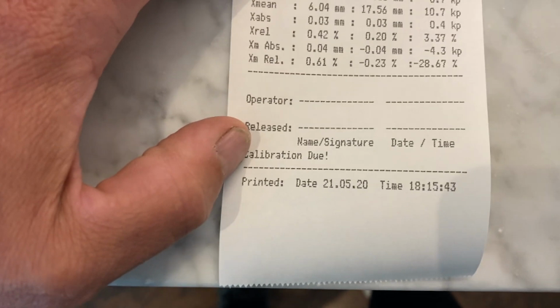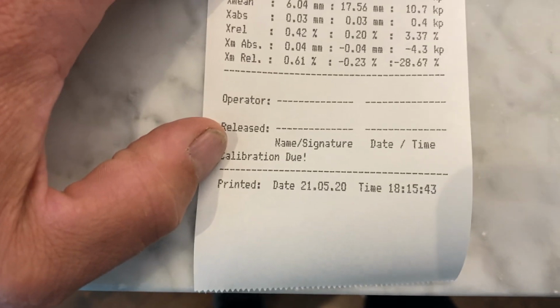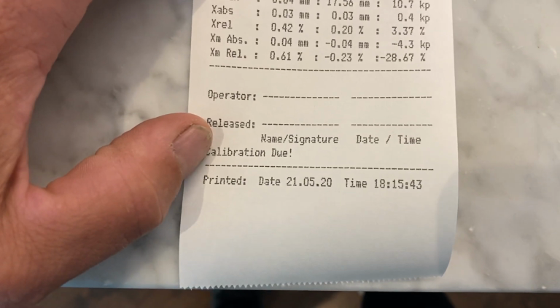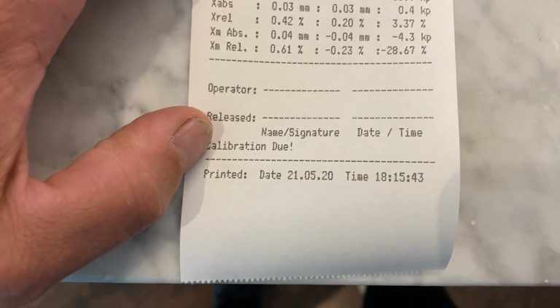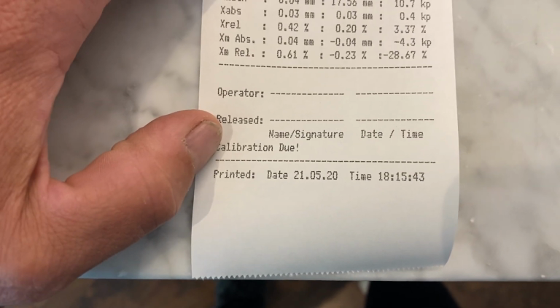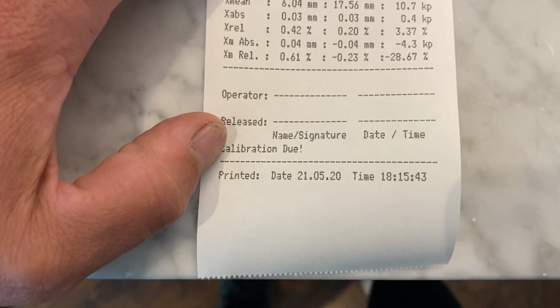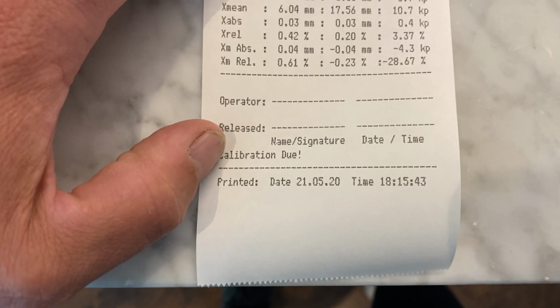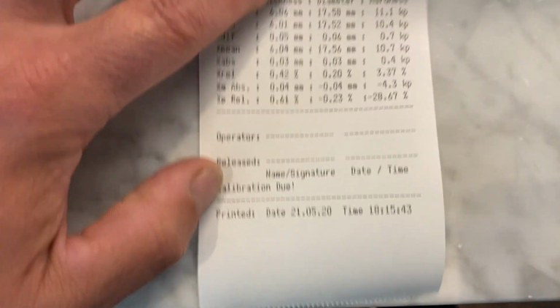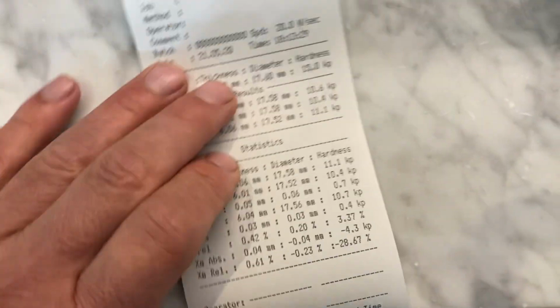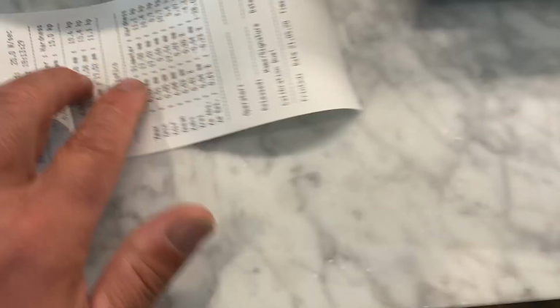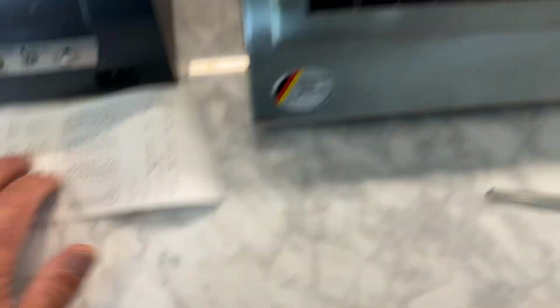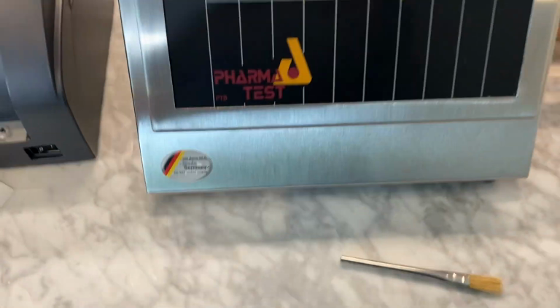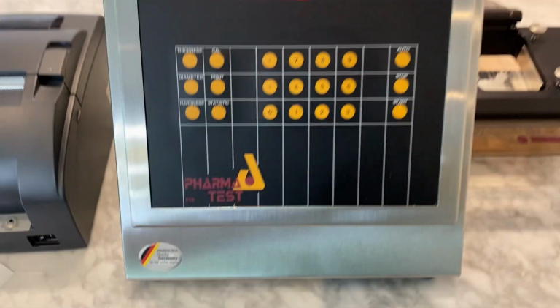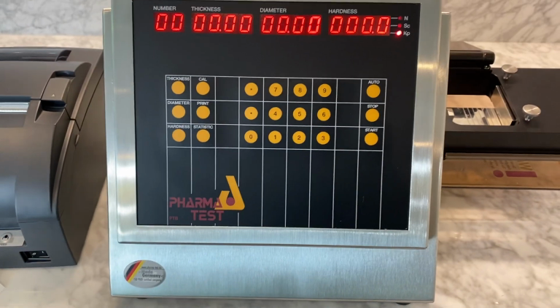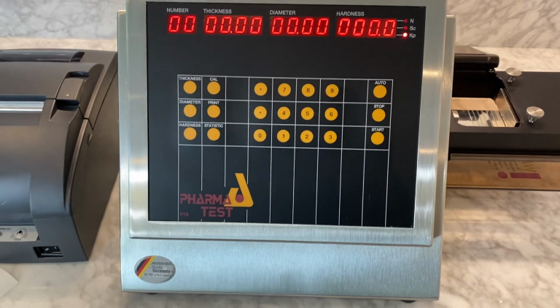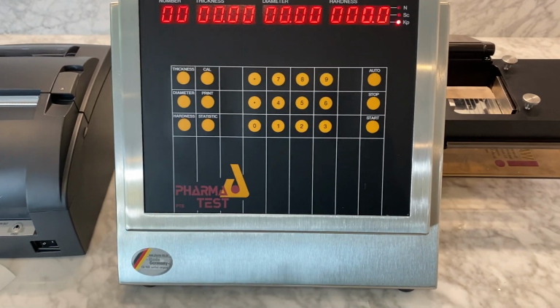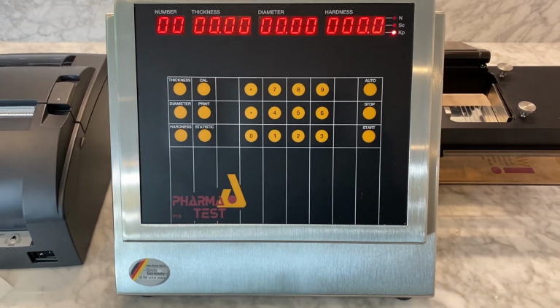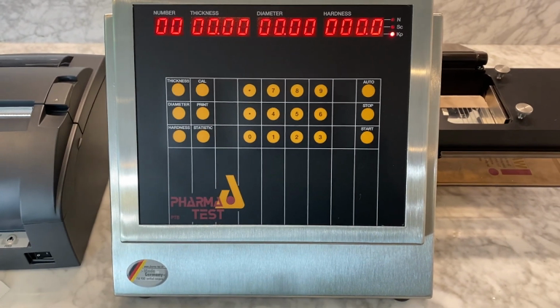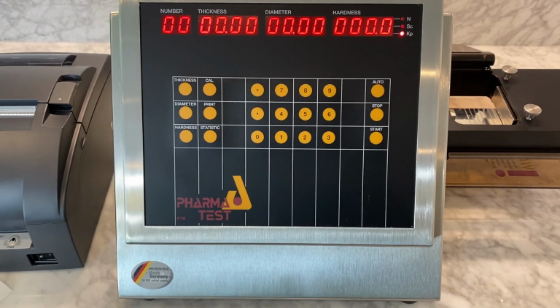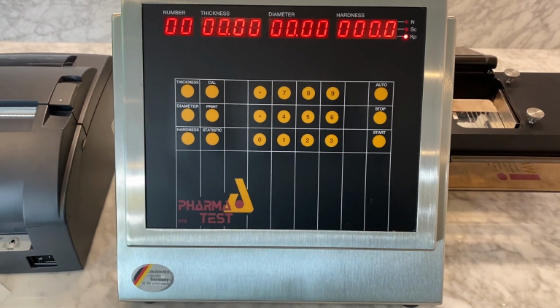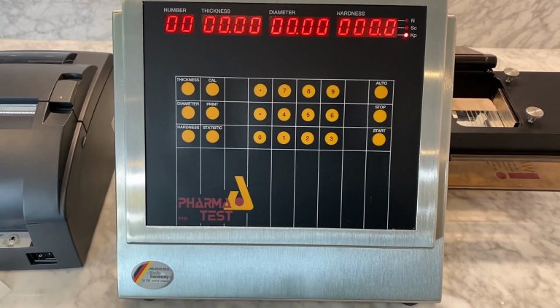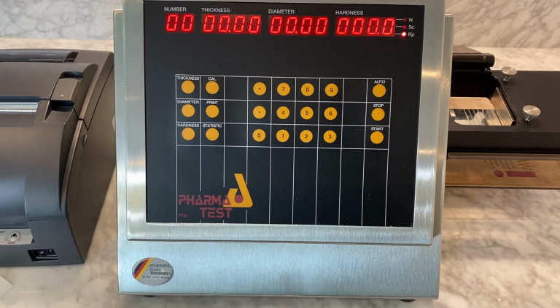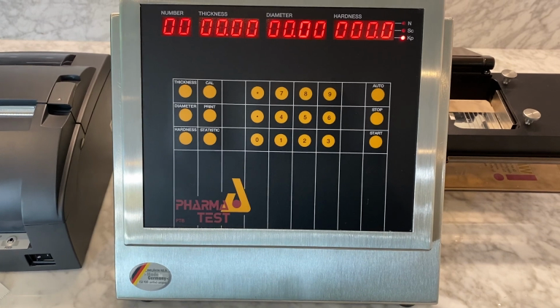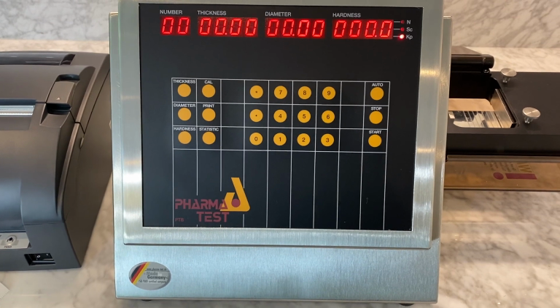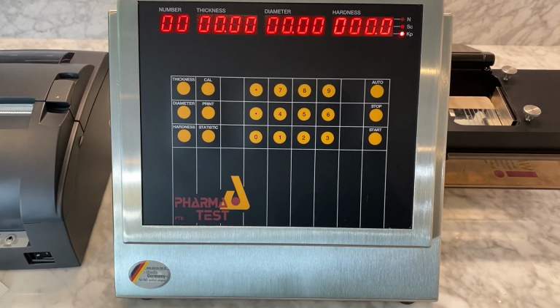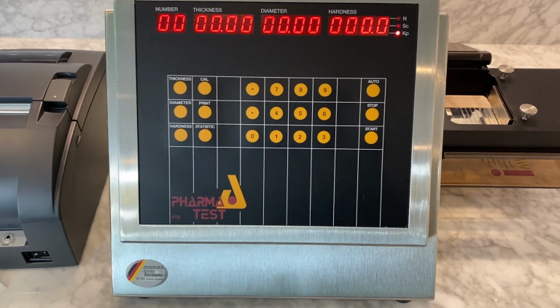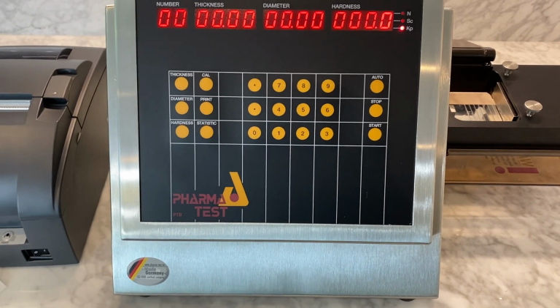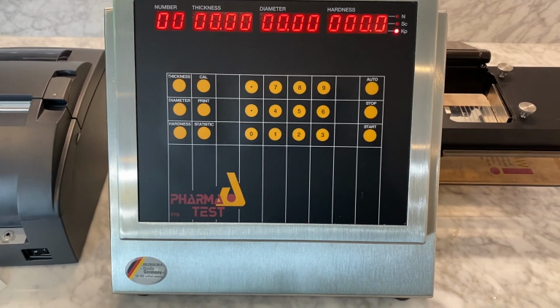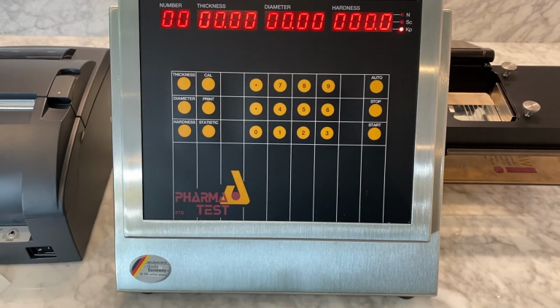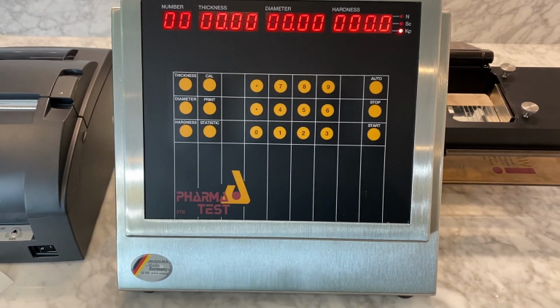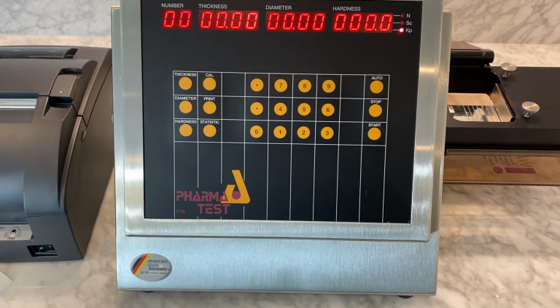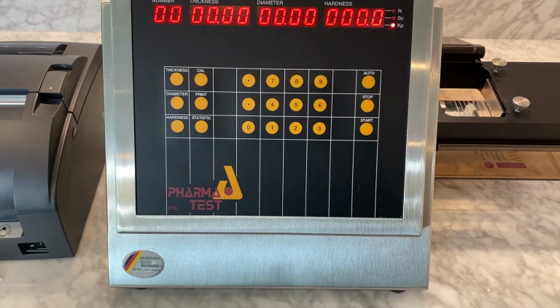It will even let you know if the unit was in a calibrated state or not. The PTB 511 comes with a two-year warranty, IQOQ documents, and is manufactured by PharmaTest, which has been in business for 40 years.